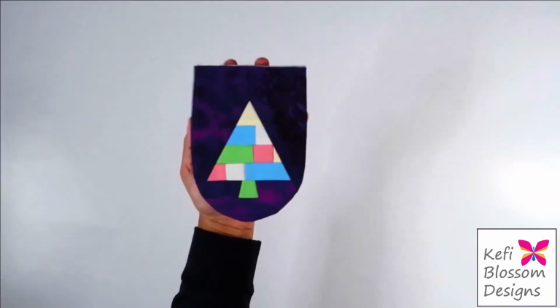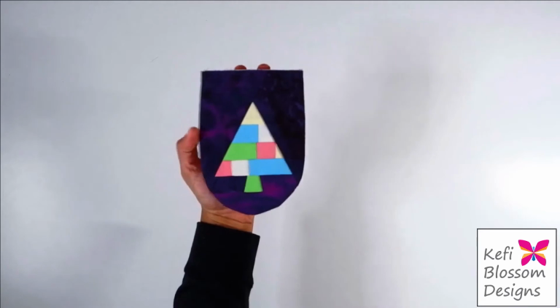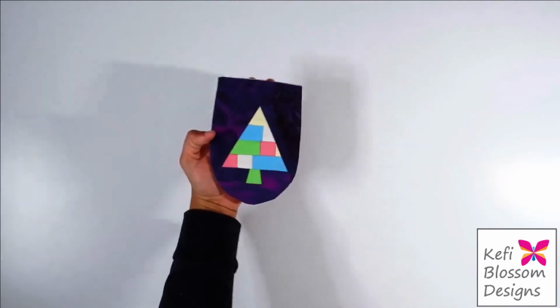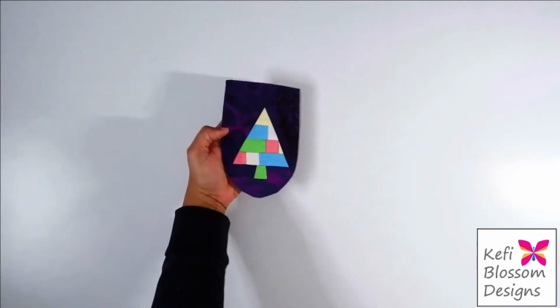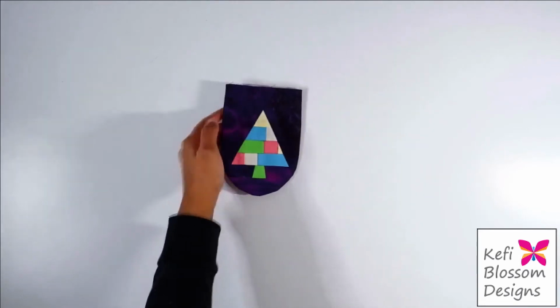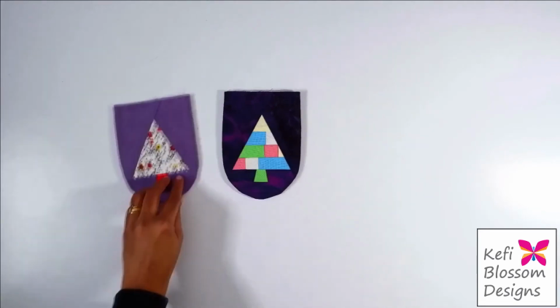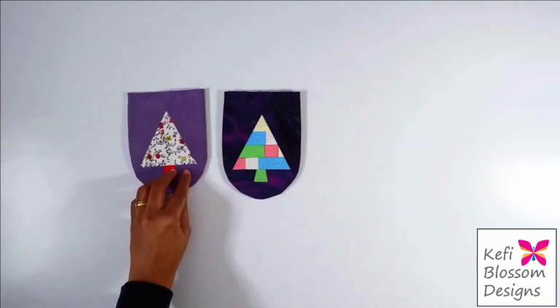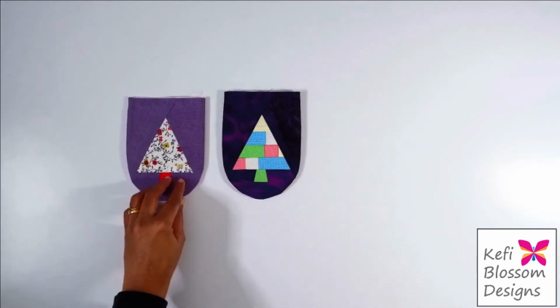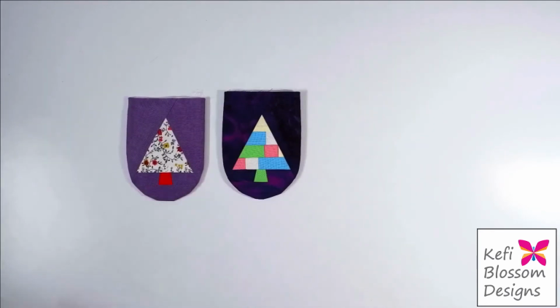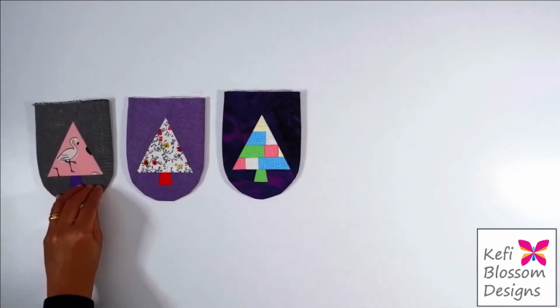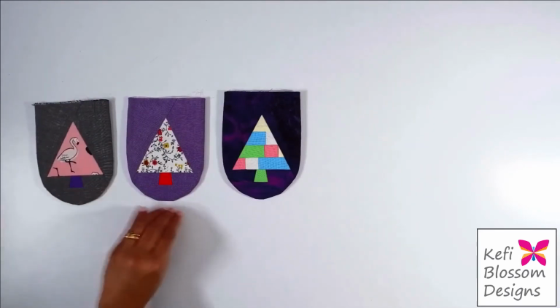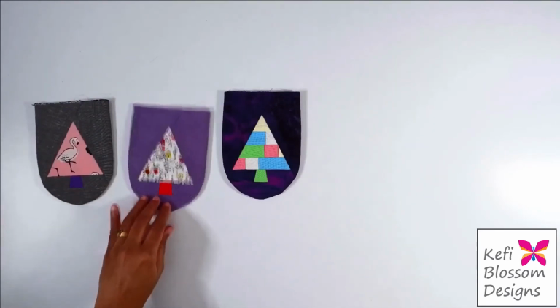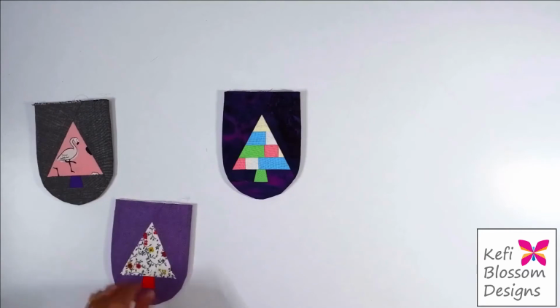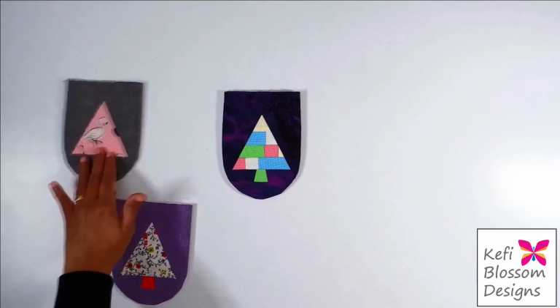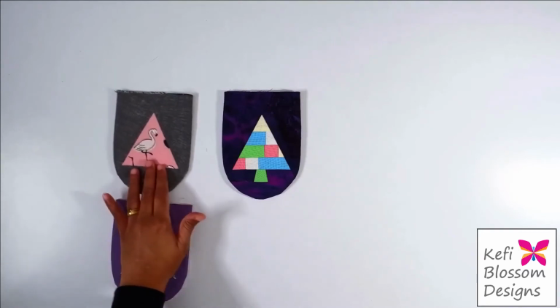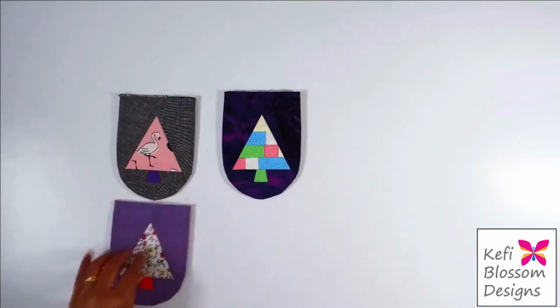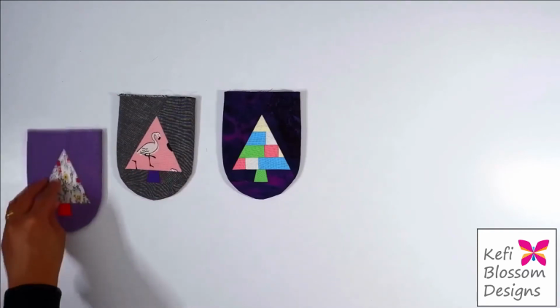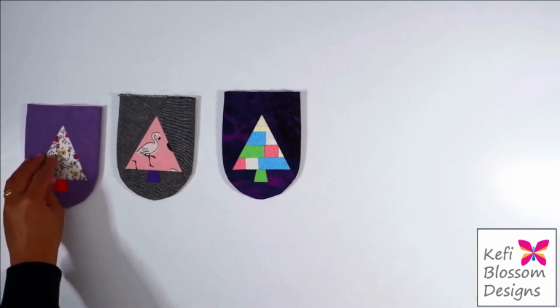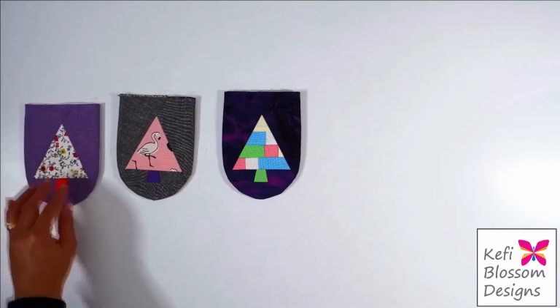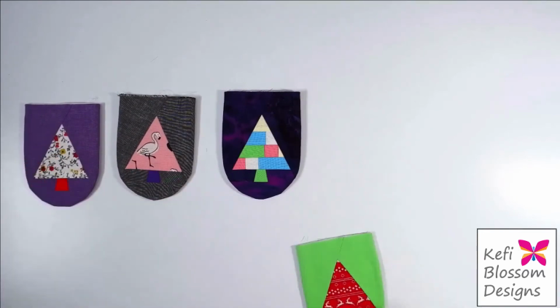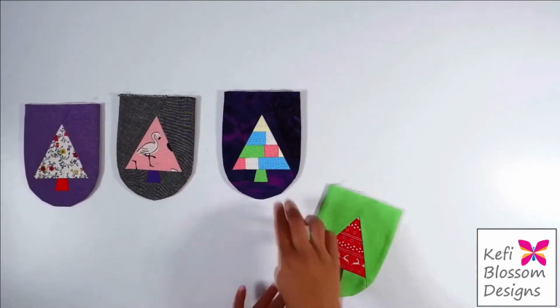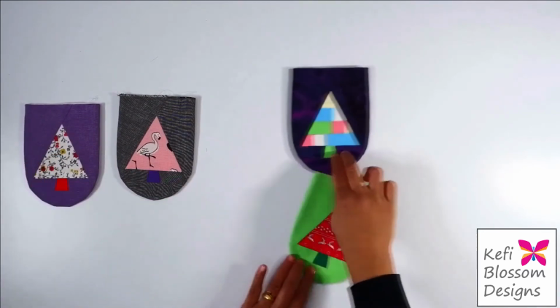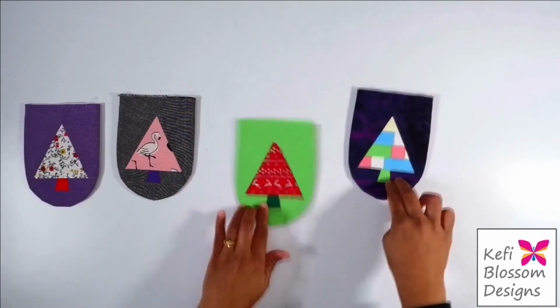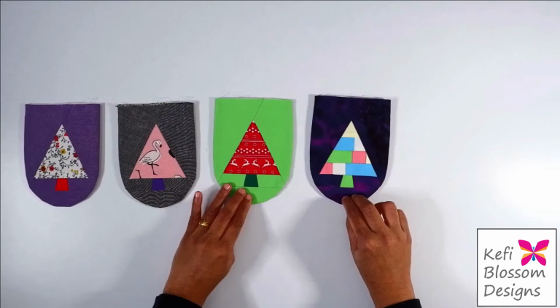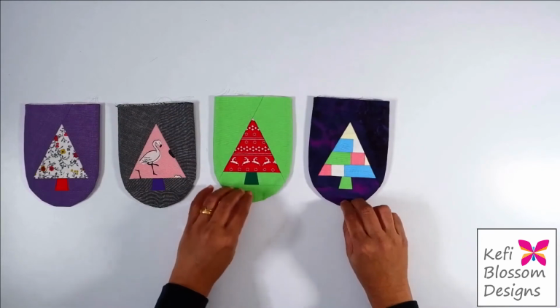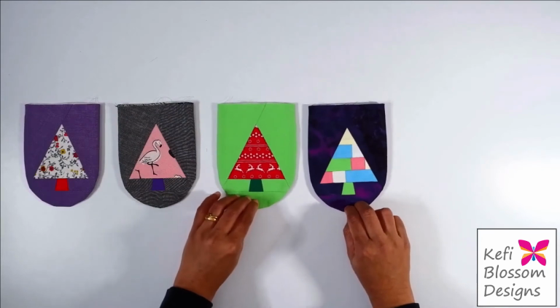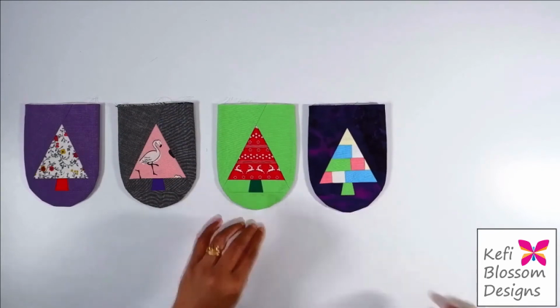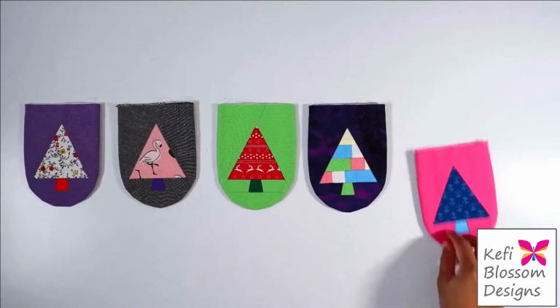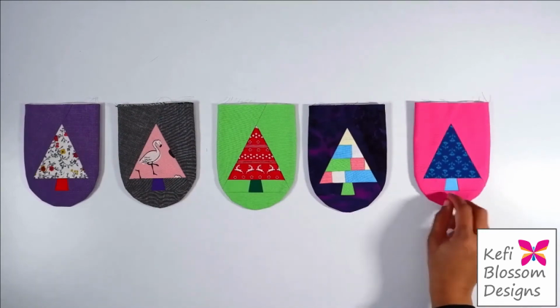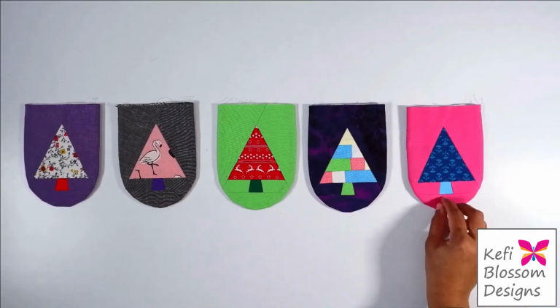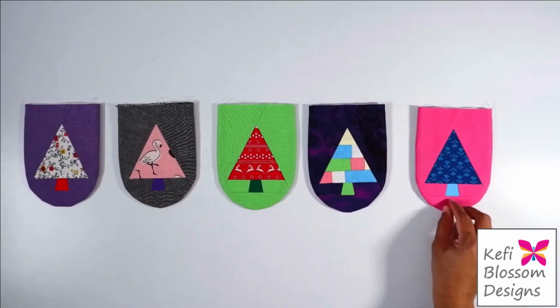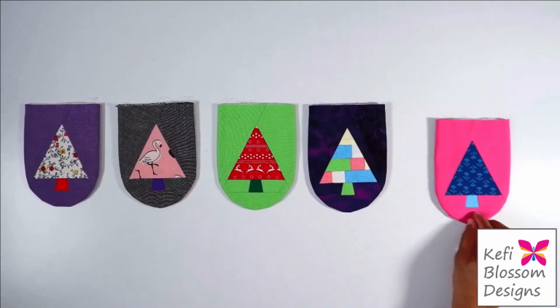After the press, this is what it looks like. At this point, this is just like a mini quilt and you can quilt them as per your preference. You can make as many as you like — it's up to you. You can arrange them any way you like. Here I'll just add a pink one.